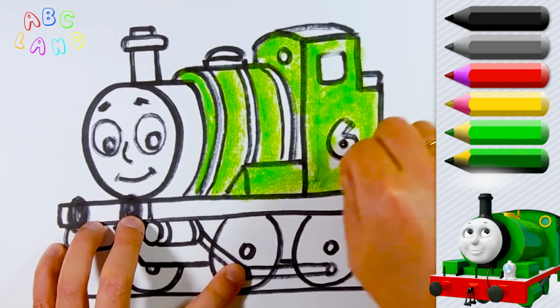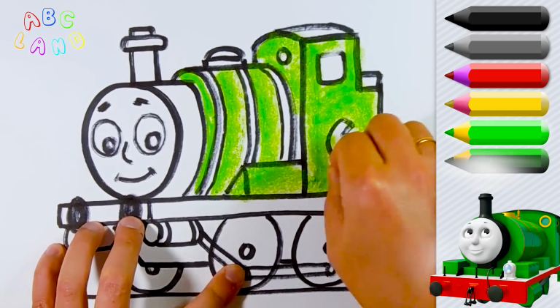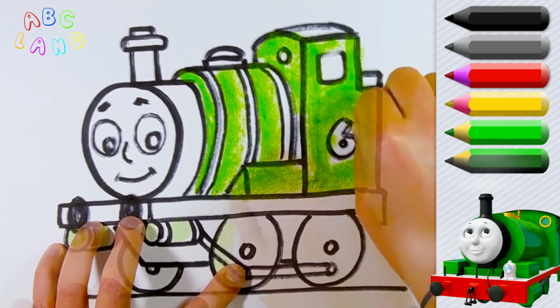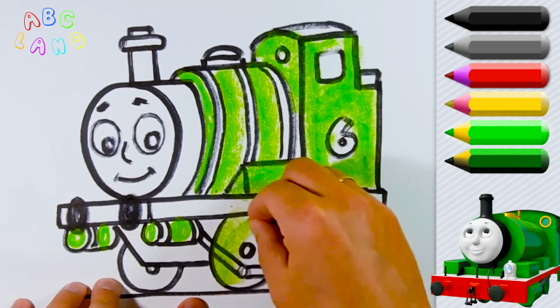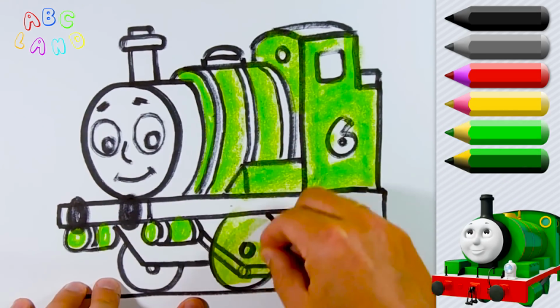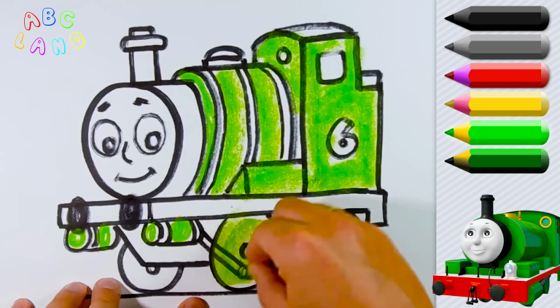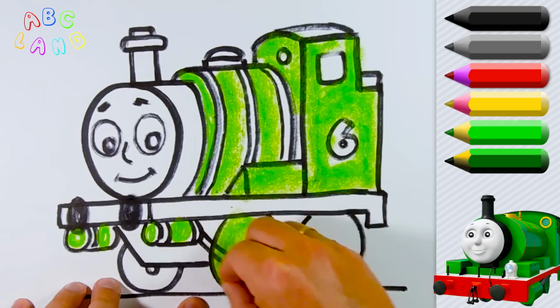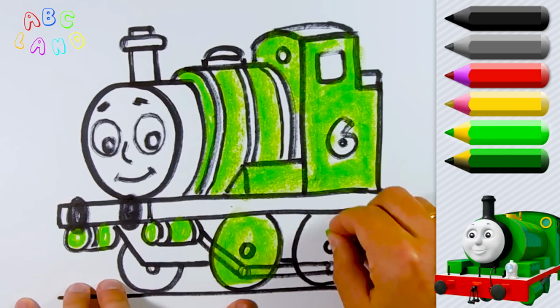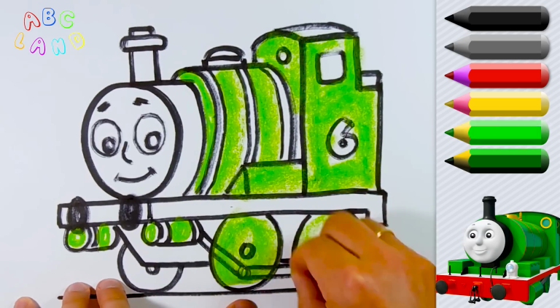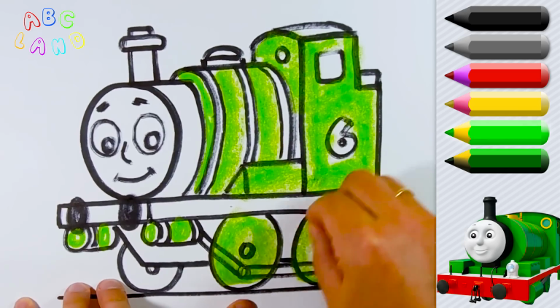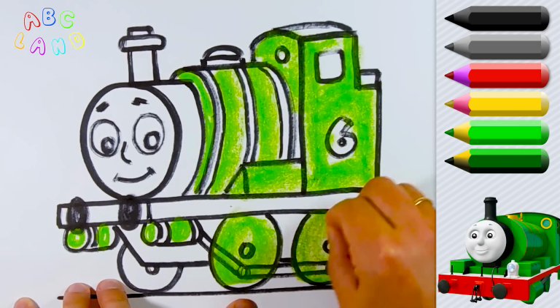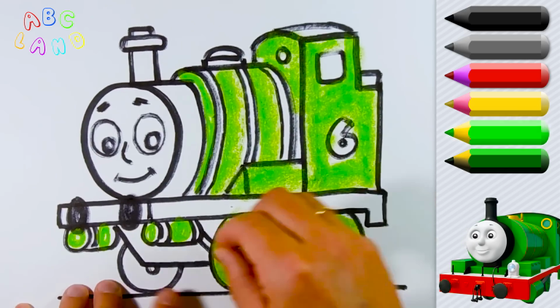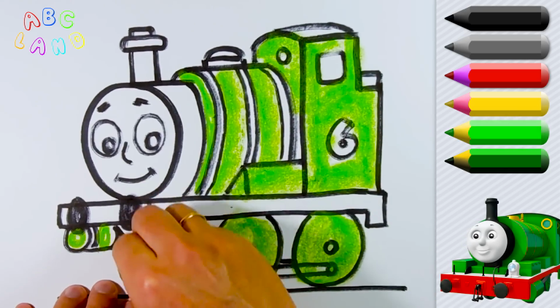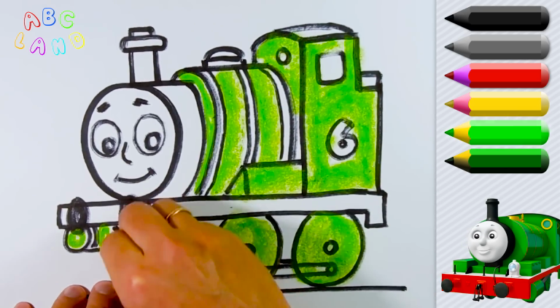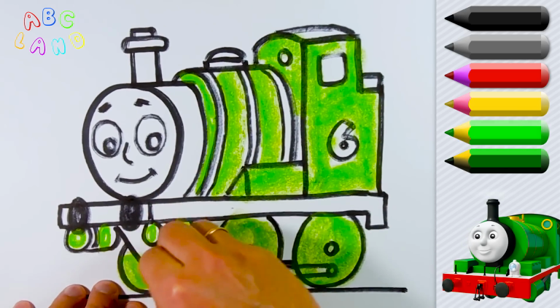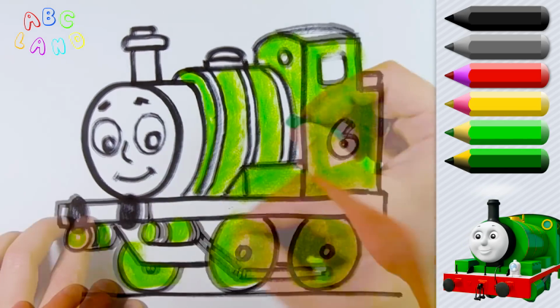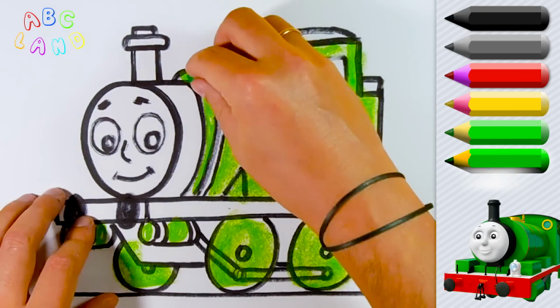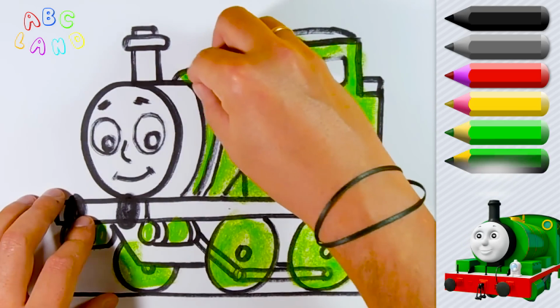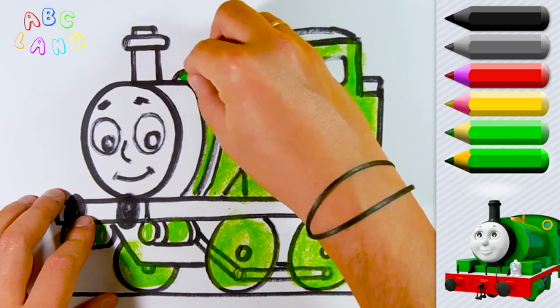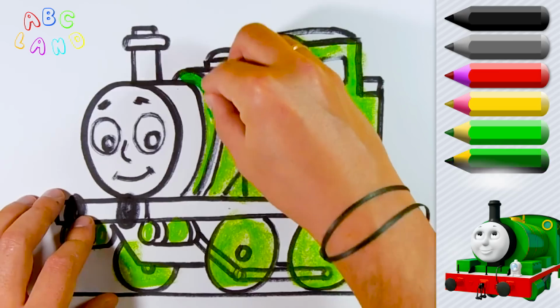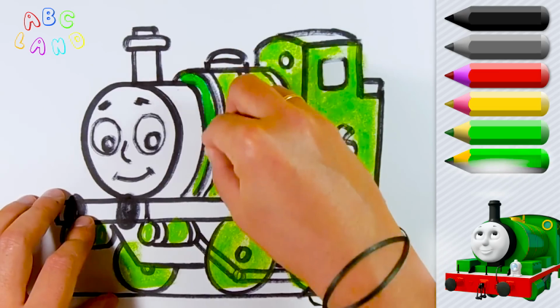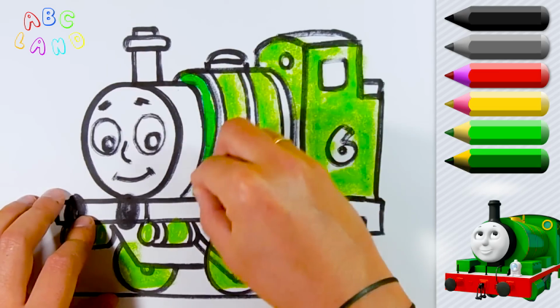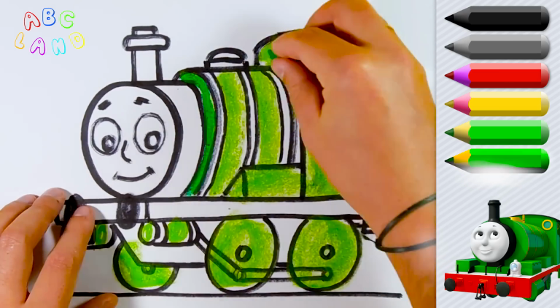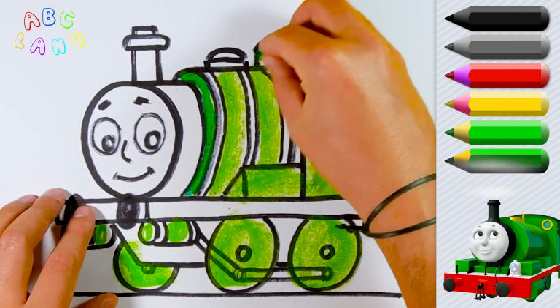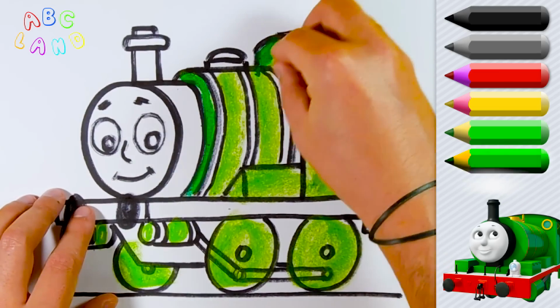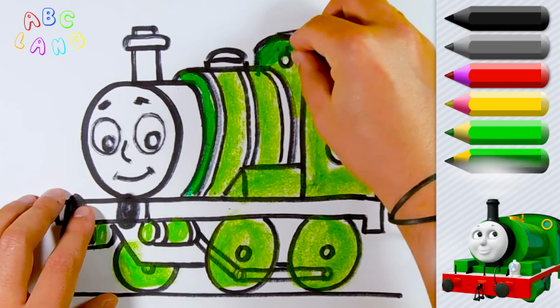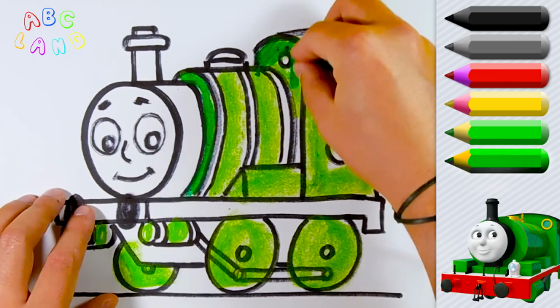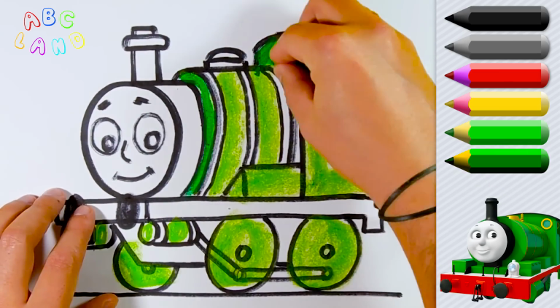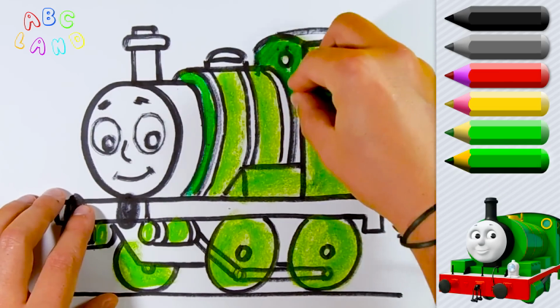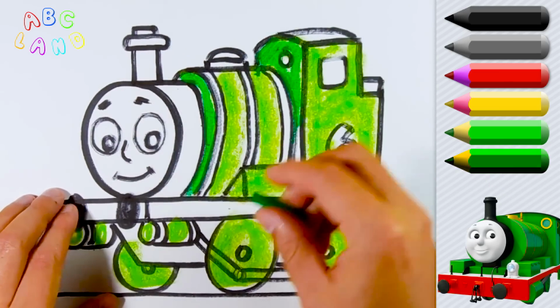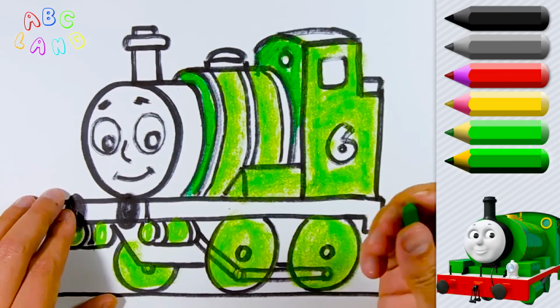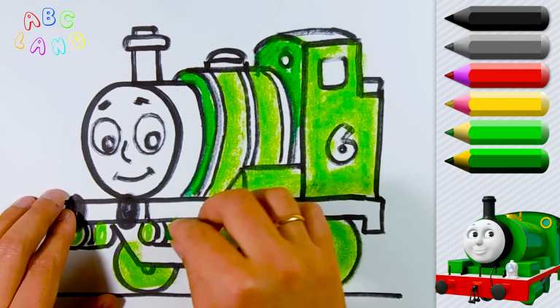Not only Percy is green, but his wheels are also green. To make your drawing more beautiful and bright, let's add some darker green color.